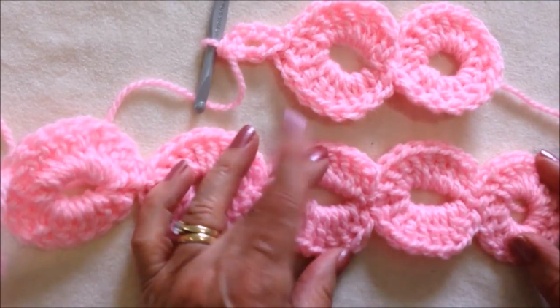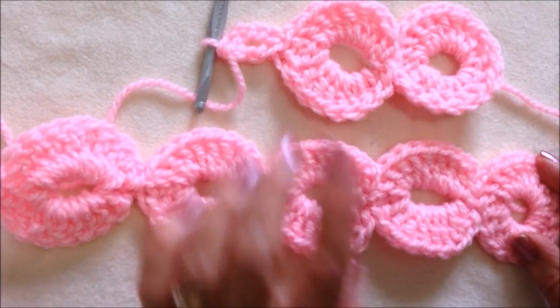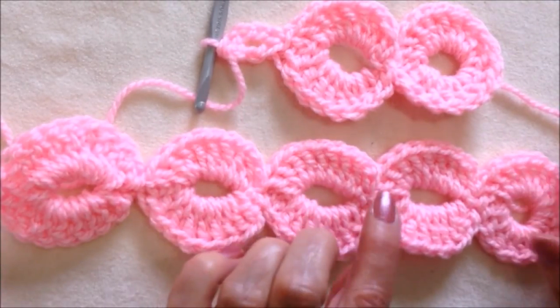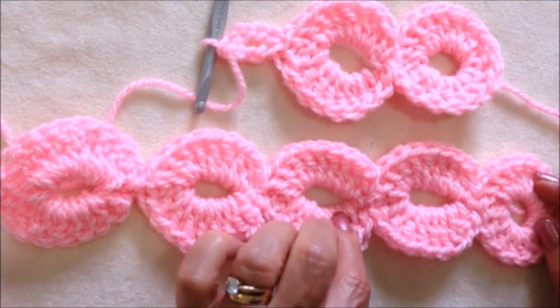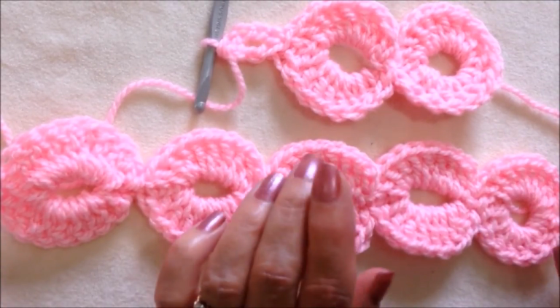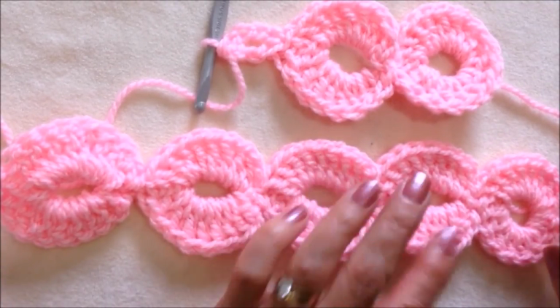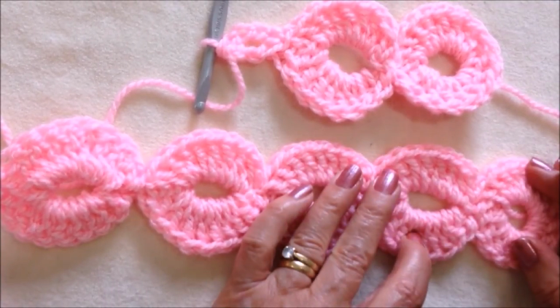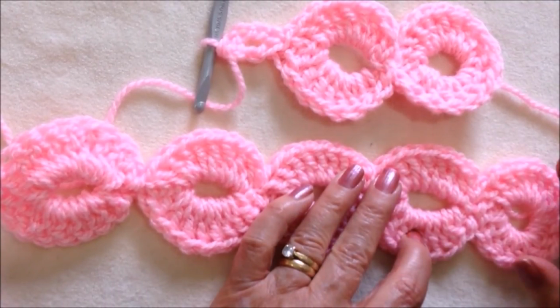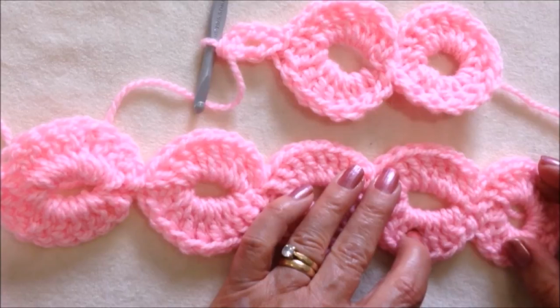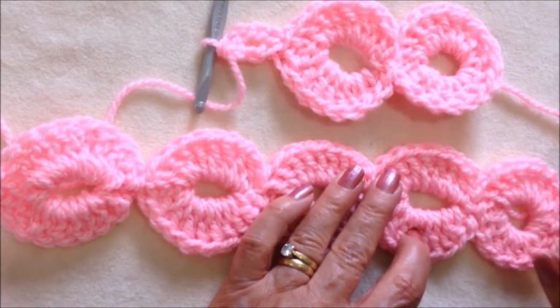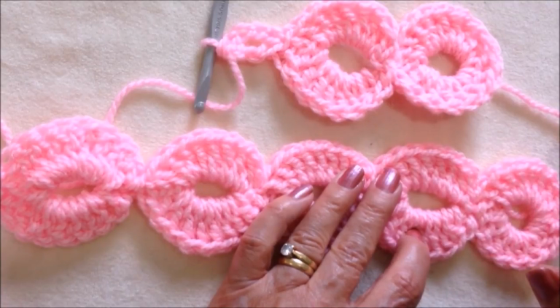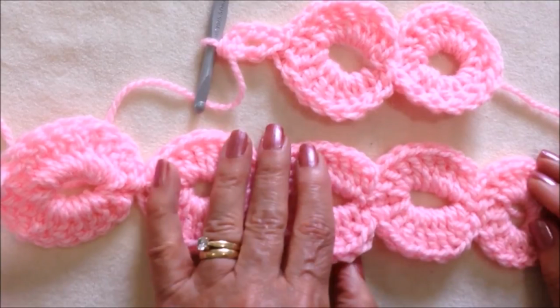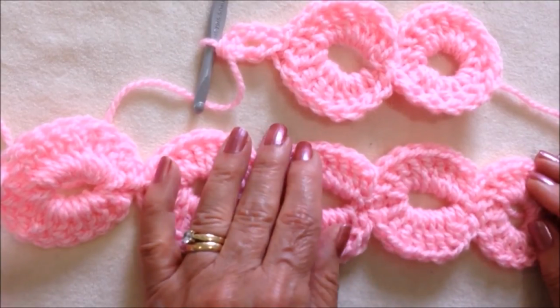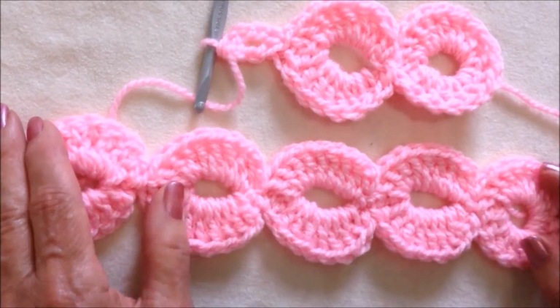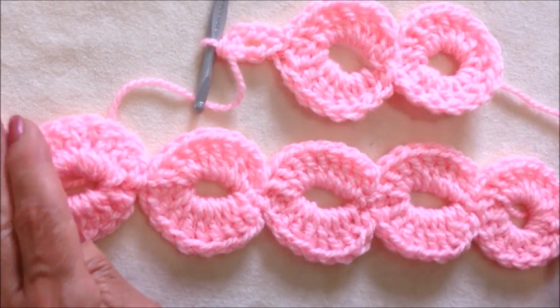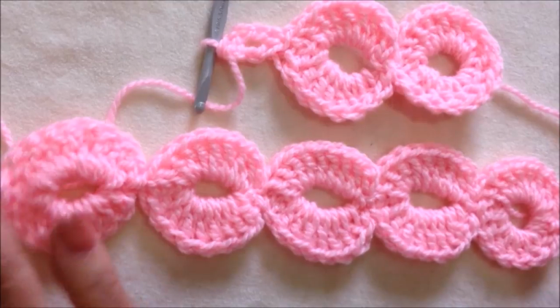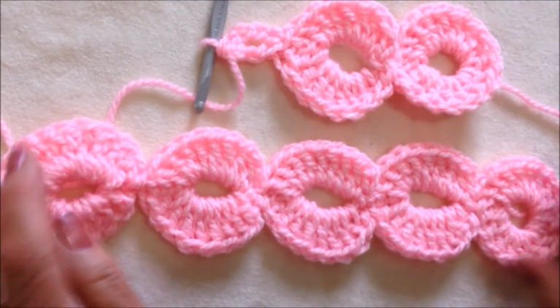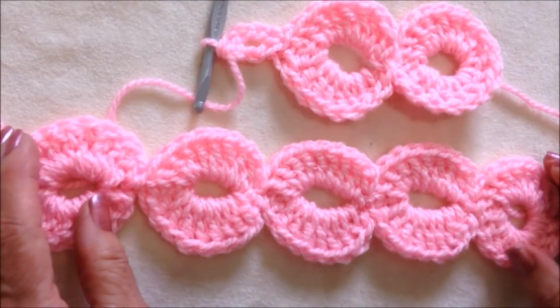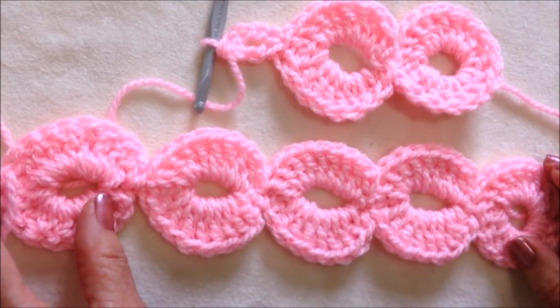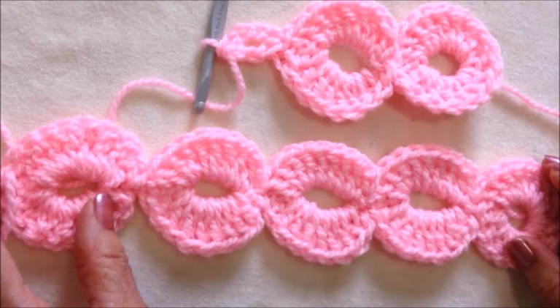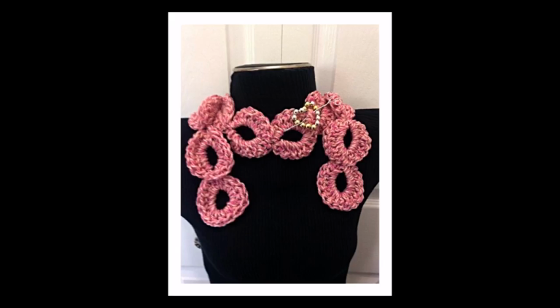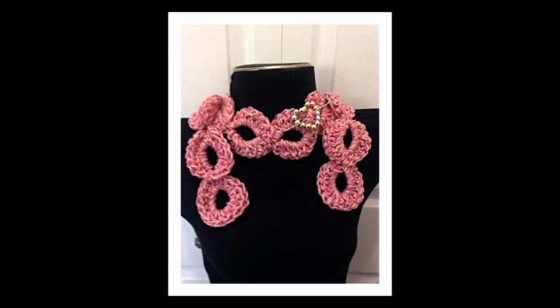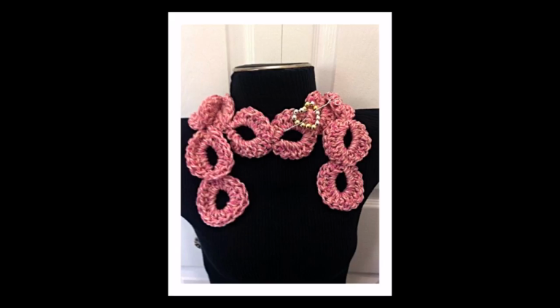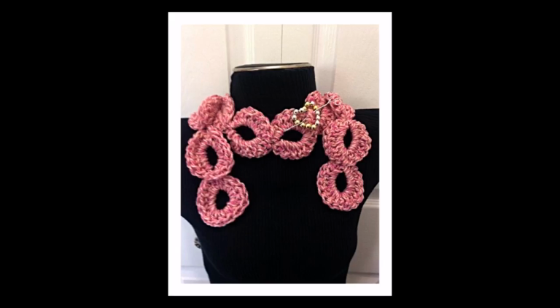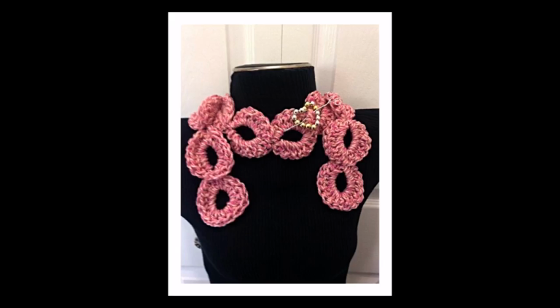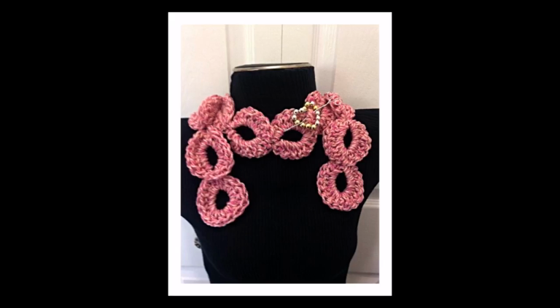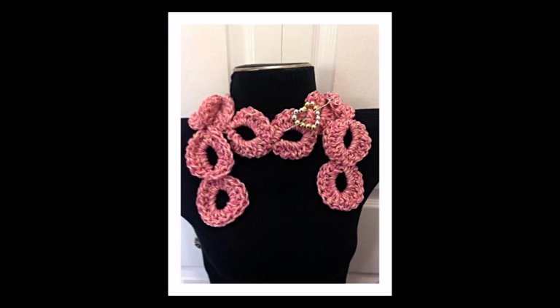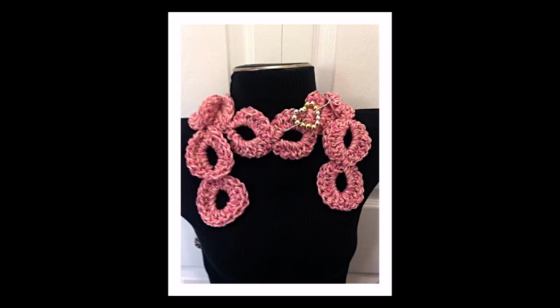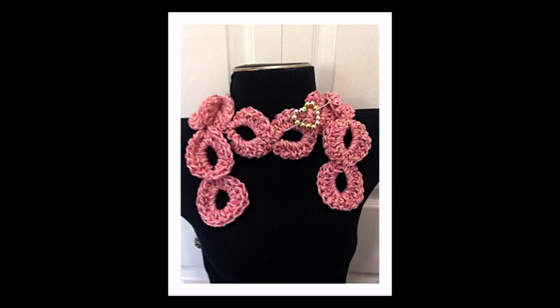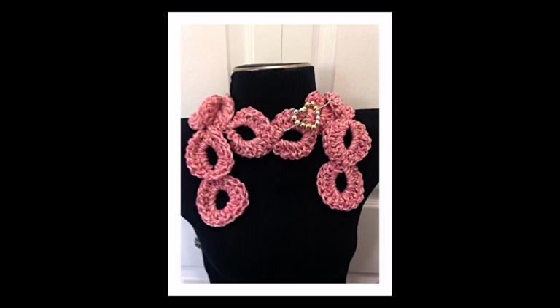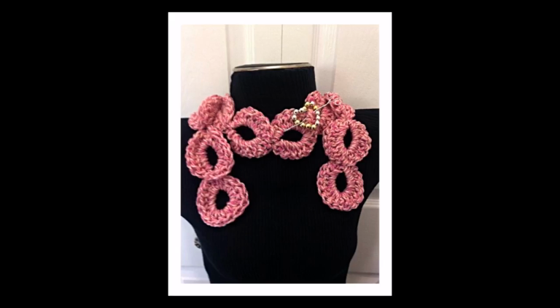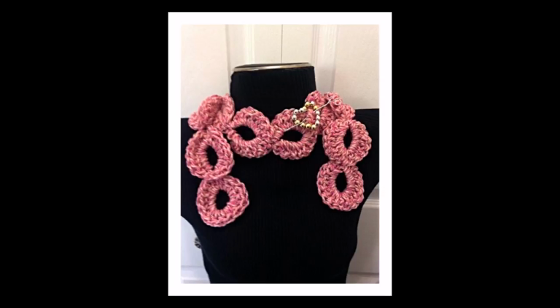You could use this to make a belt or a bracelet, a purse strap, a band around a hat, a headband, and anything else that you can think of. For this scarf I used a 9mm crochet hook and some chunky or bulky yarn.